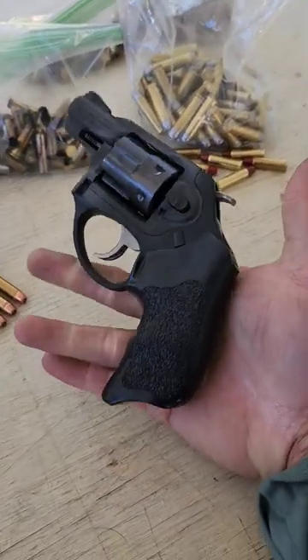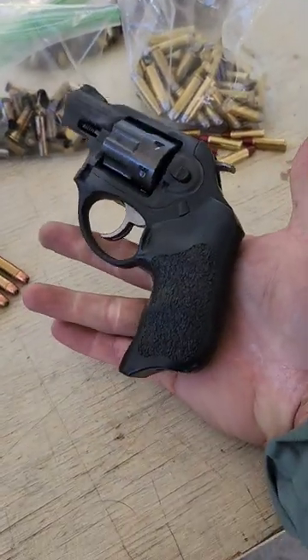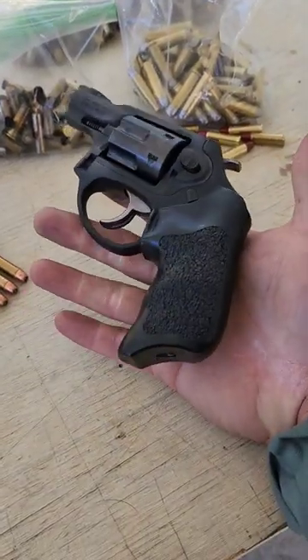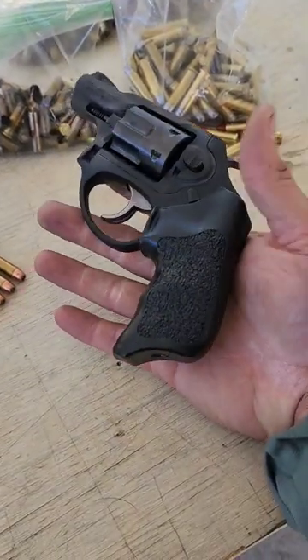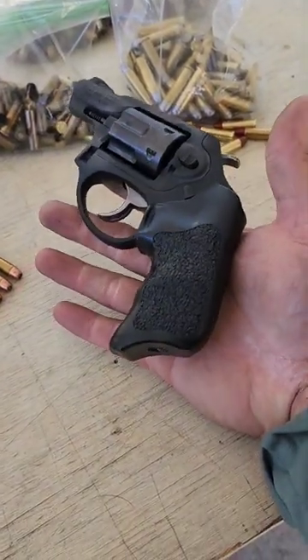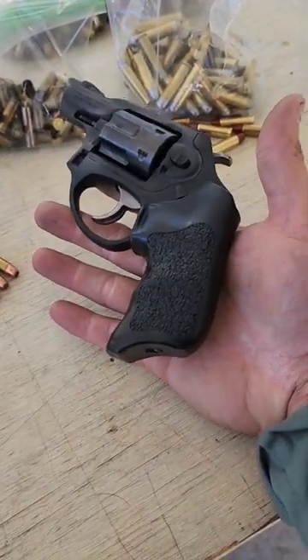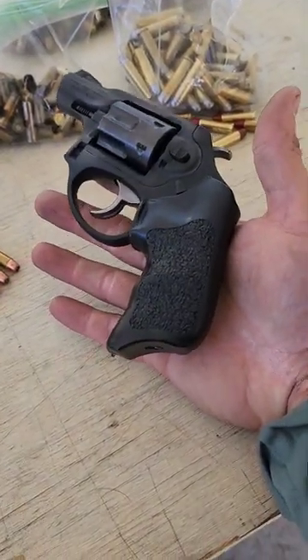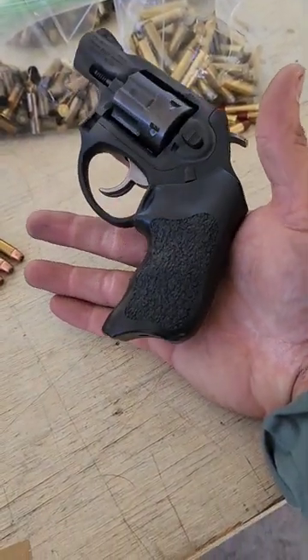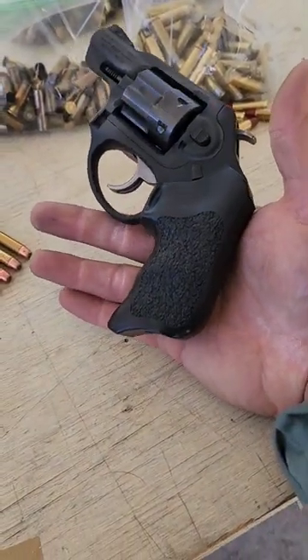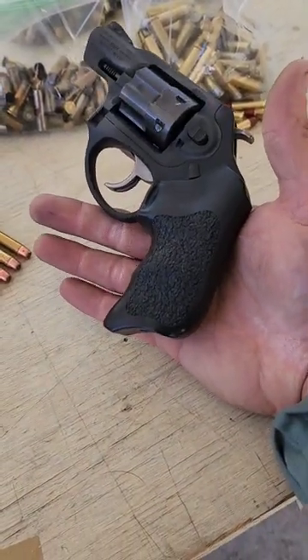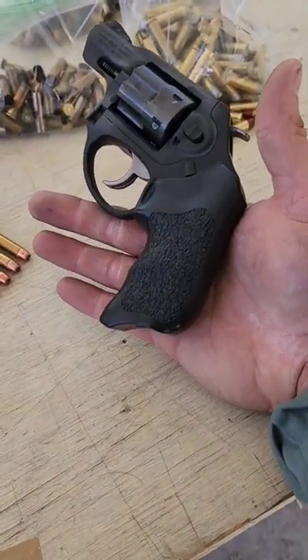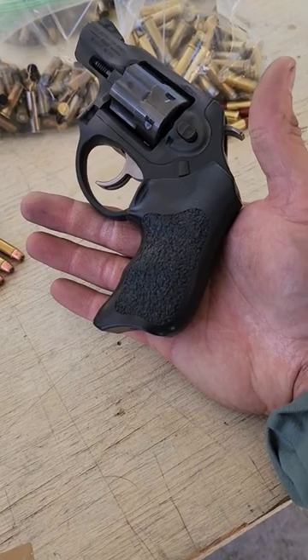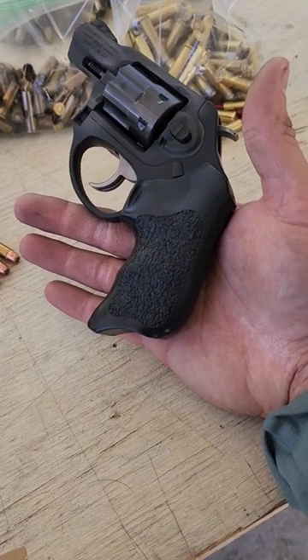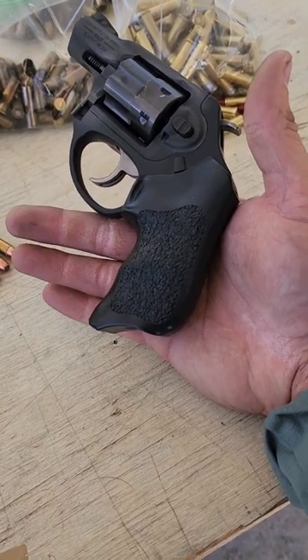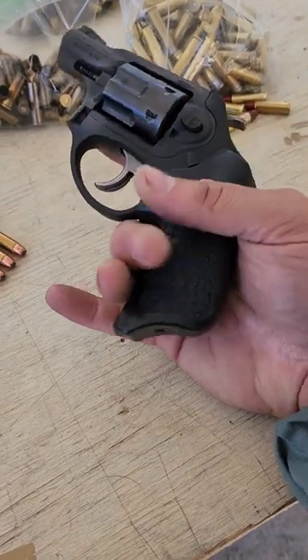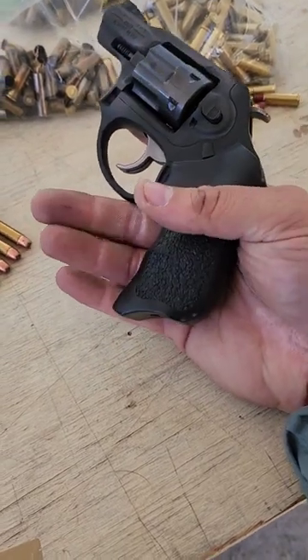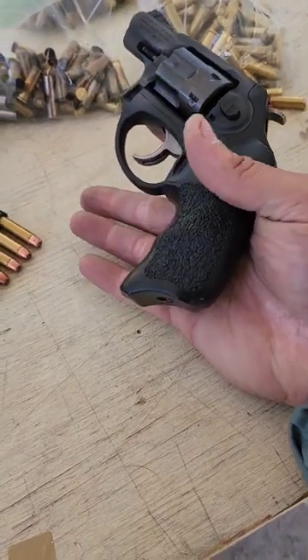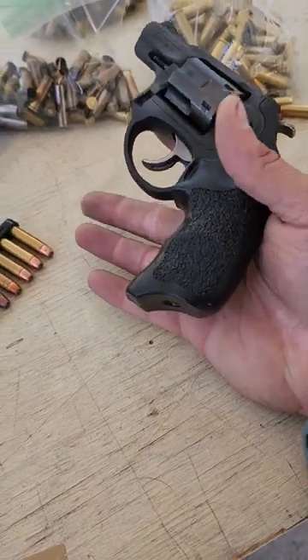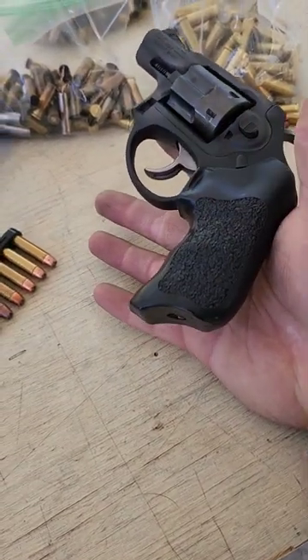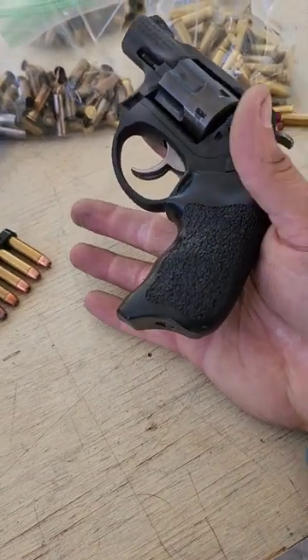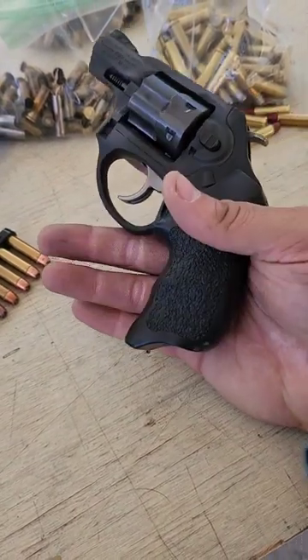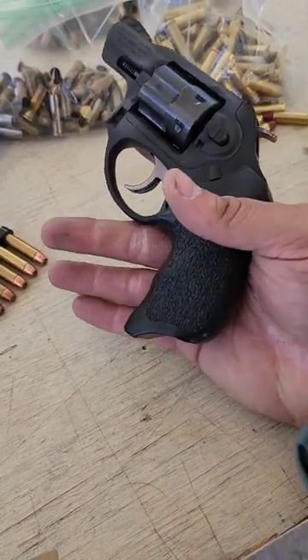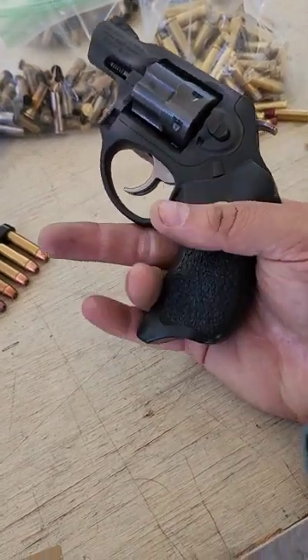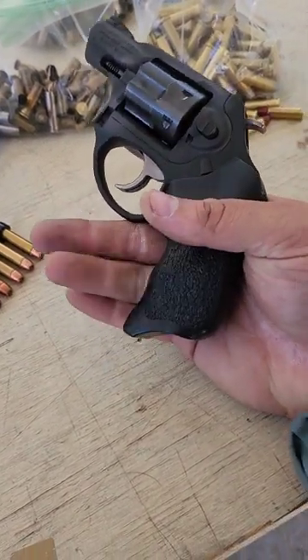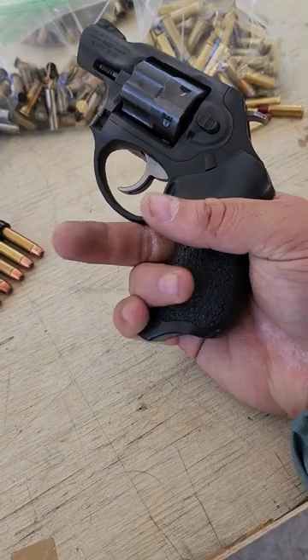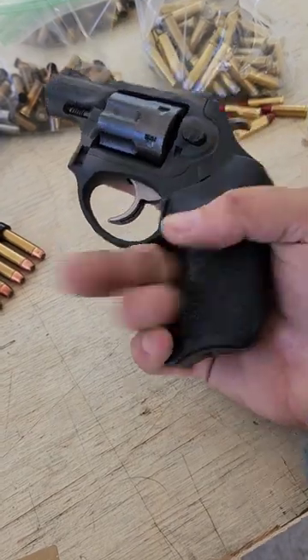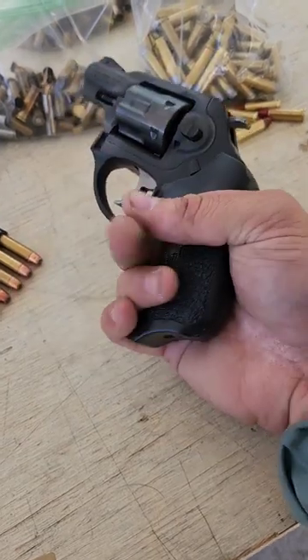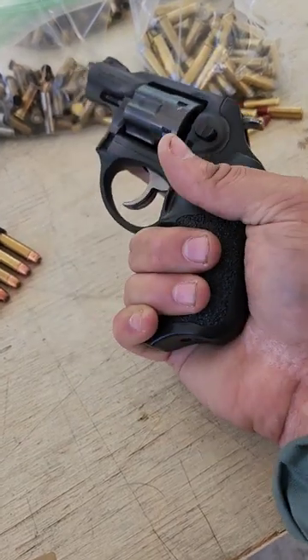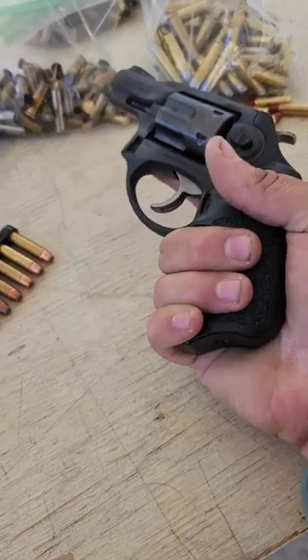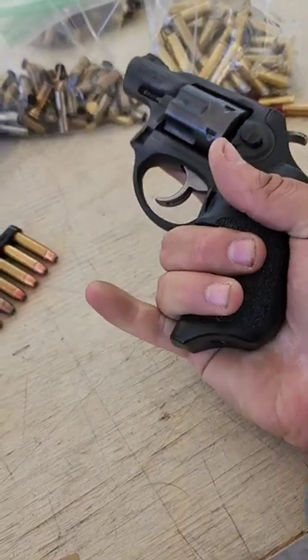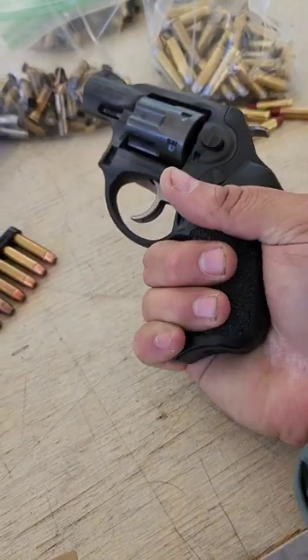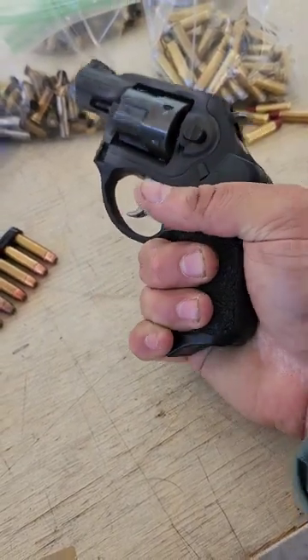But this is the Rogers Enhanced LCR grip. It's hard plastic, so it doesn't snag at your shirt or cover garment or whatever when you're going to get your gun, which I really like. But the biggest thing is, look at that — I get my pinky on there.